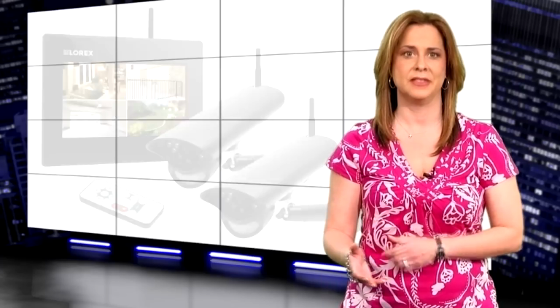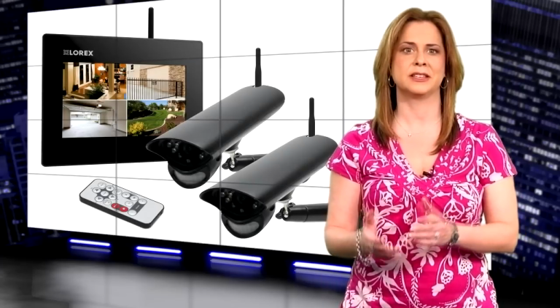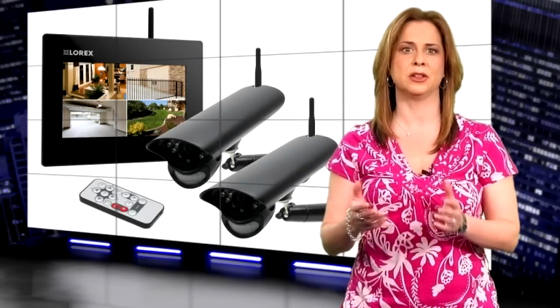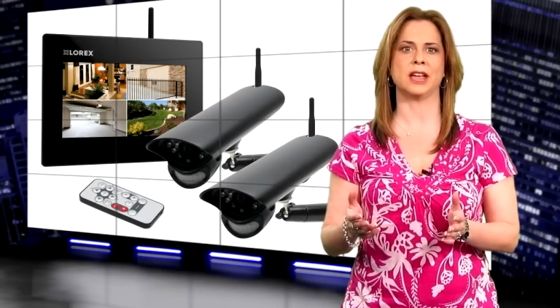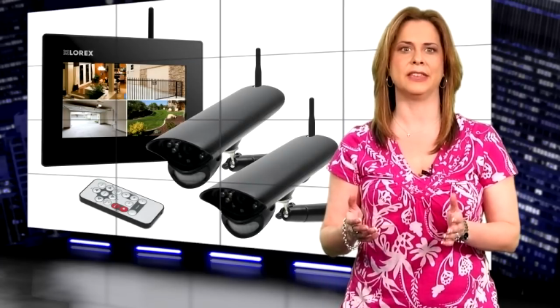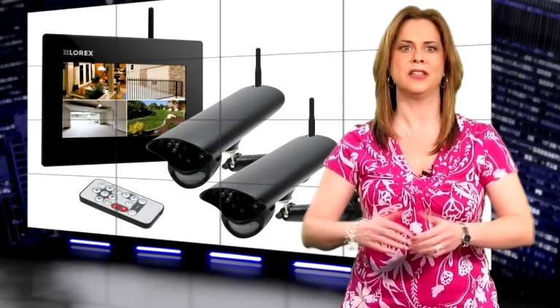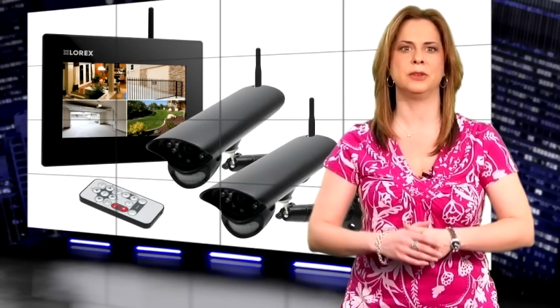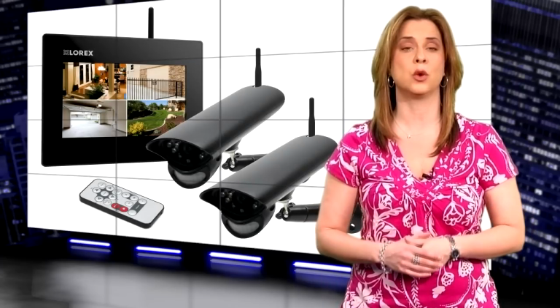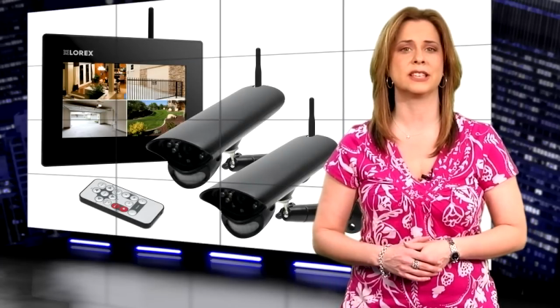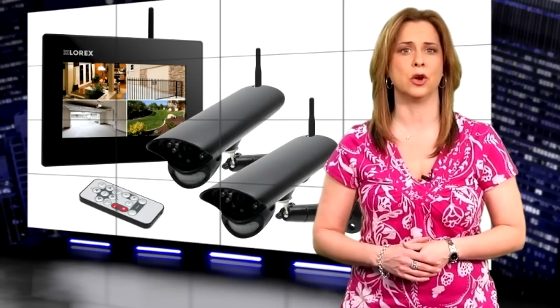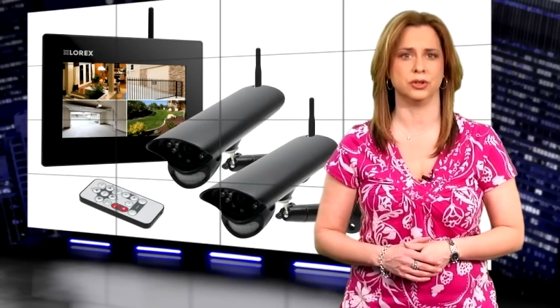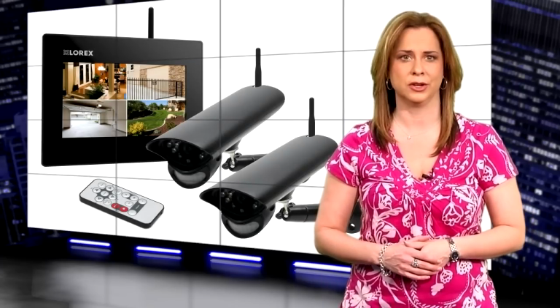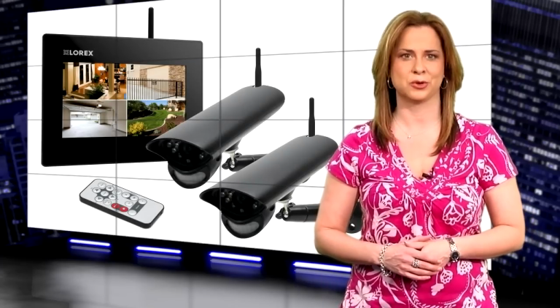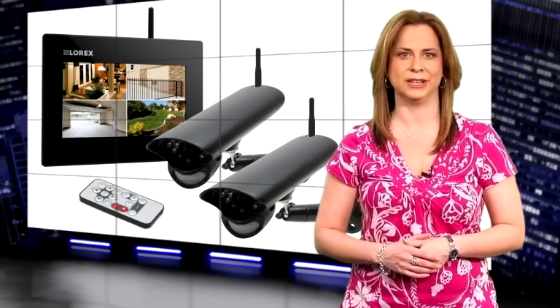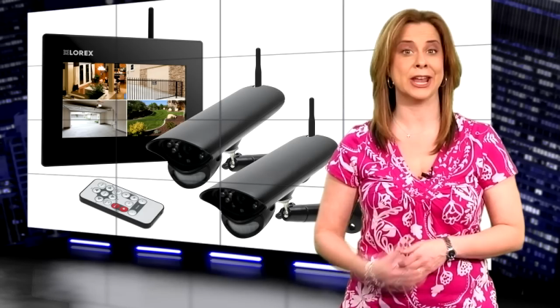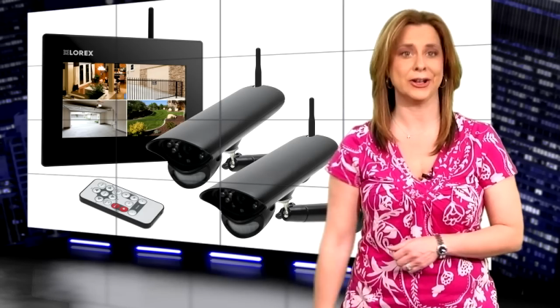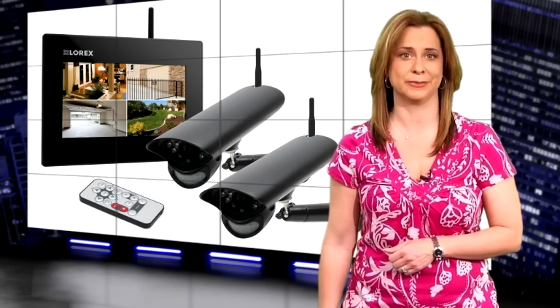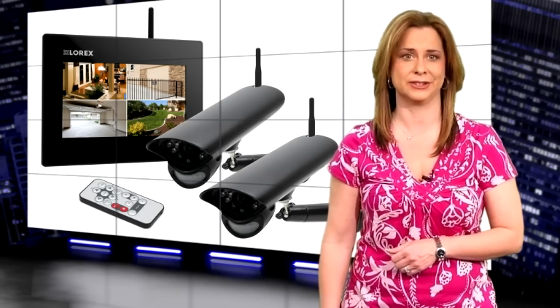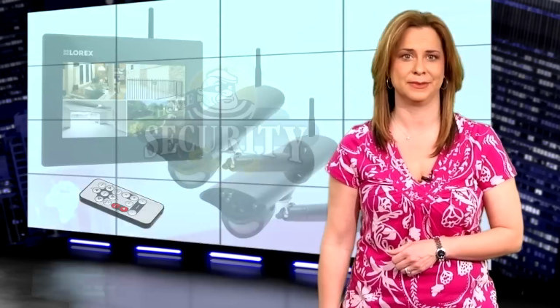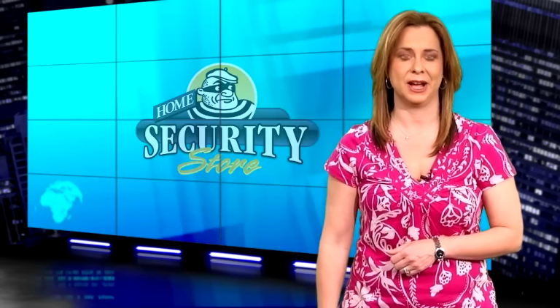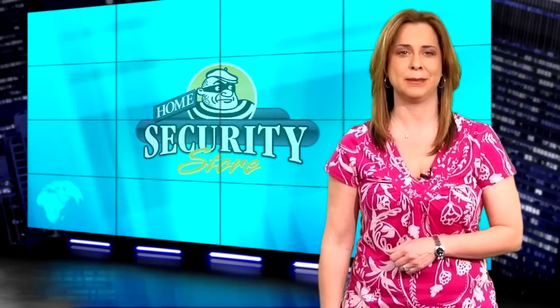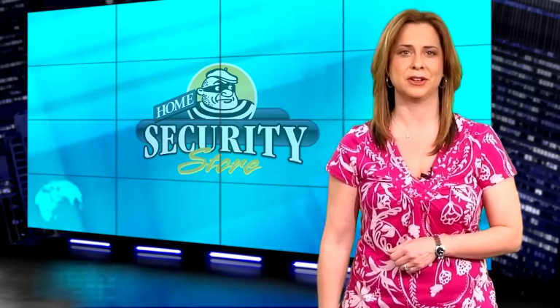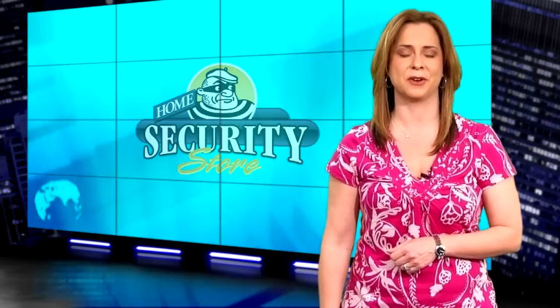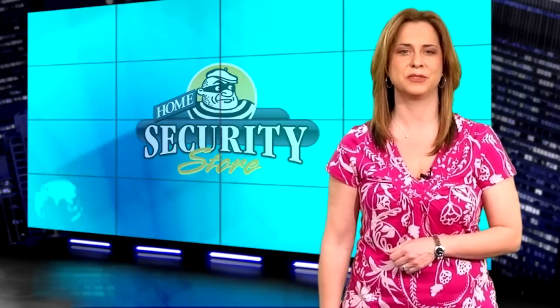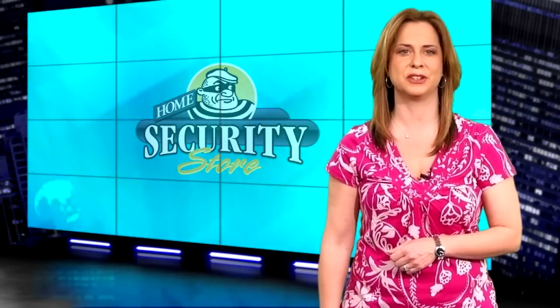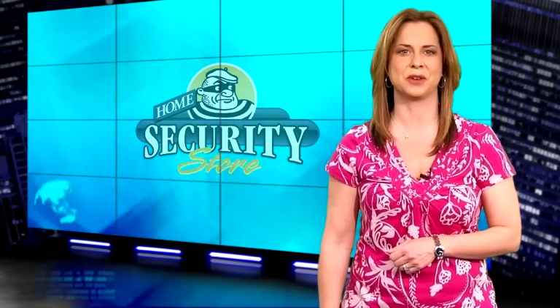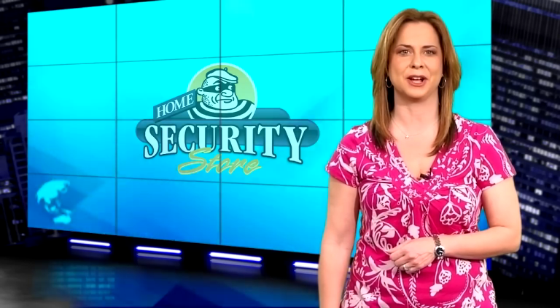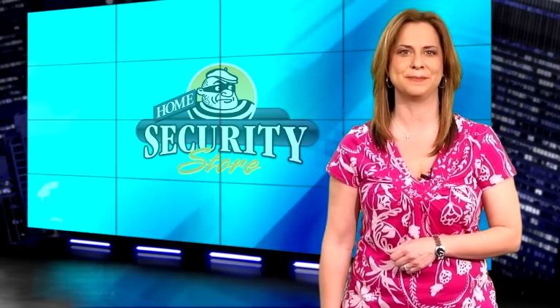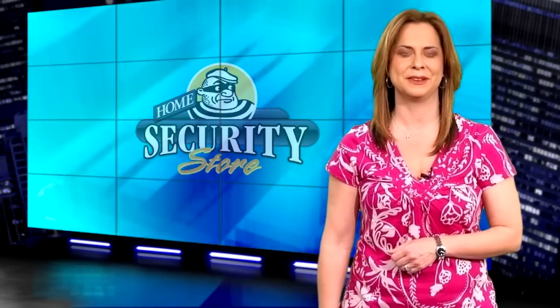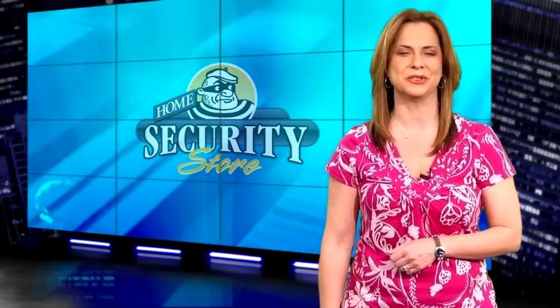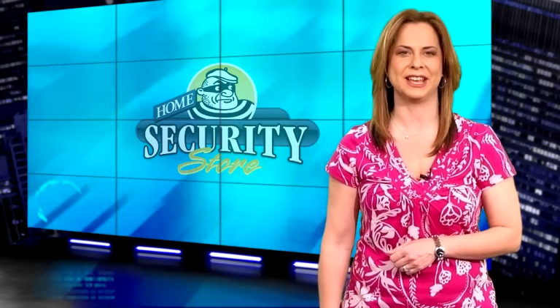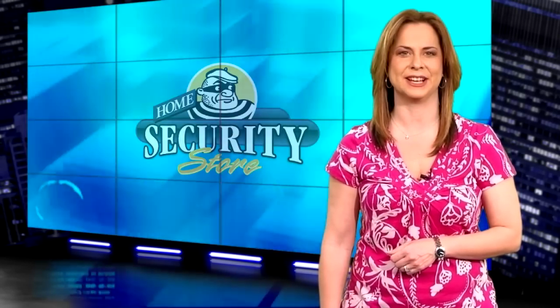This has been a look at the LW2702 — truly an awesome system. I'm Annie Blanco for HomeSecurityStore.com, and we'll see you next time.